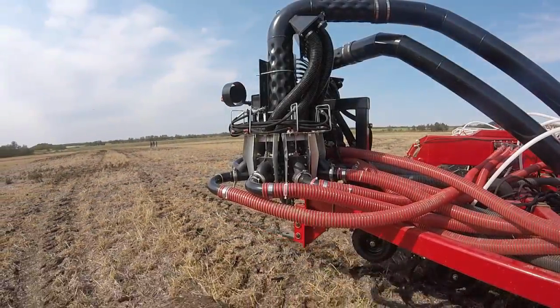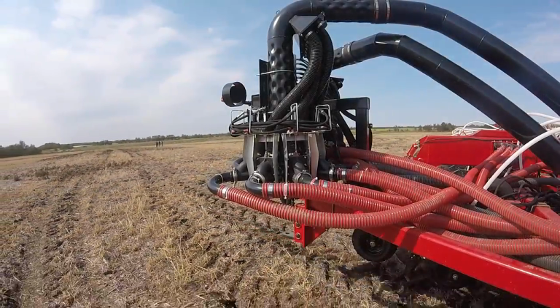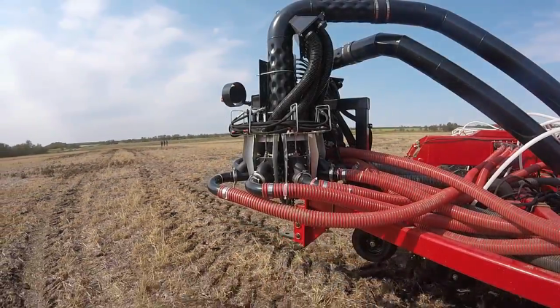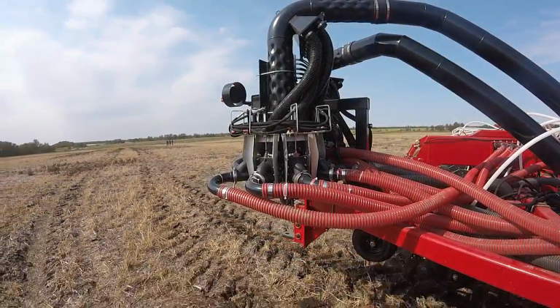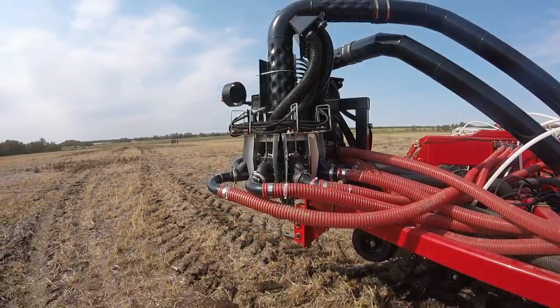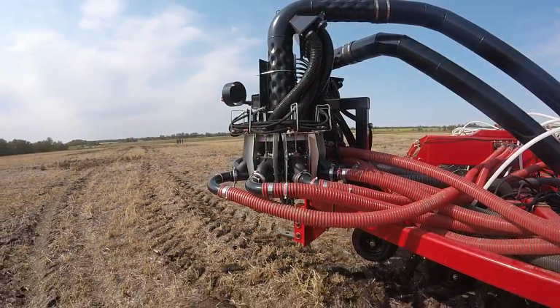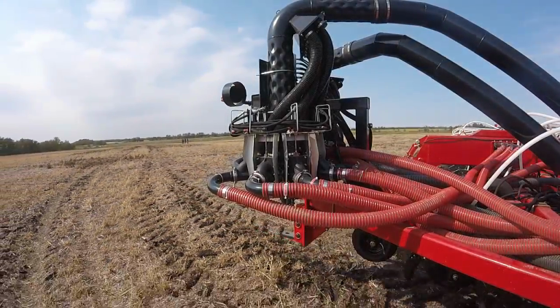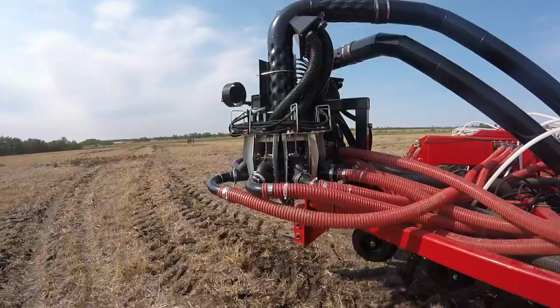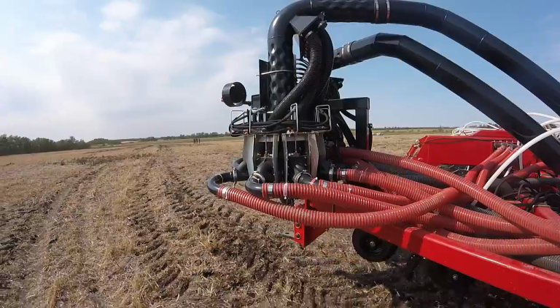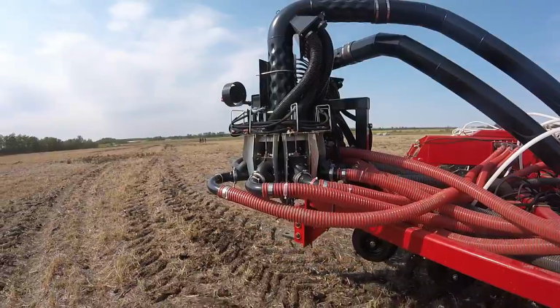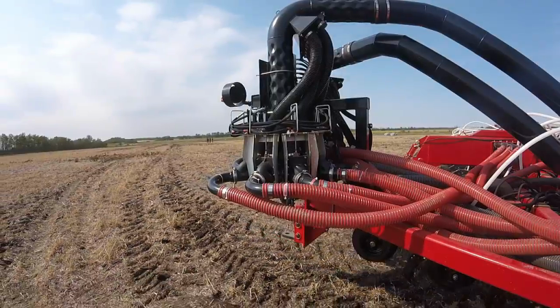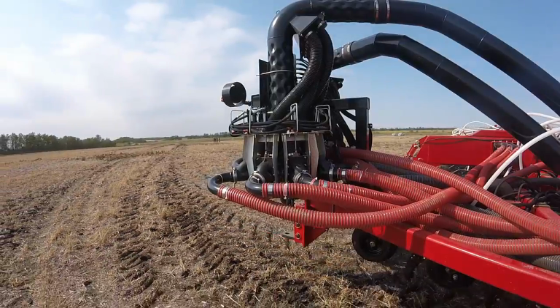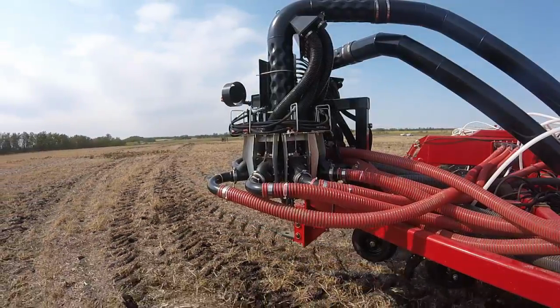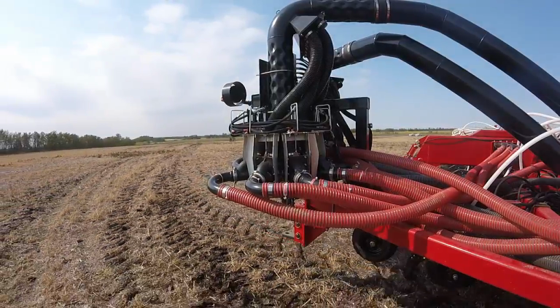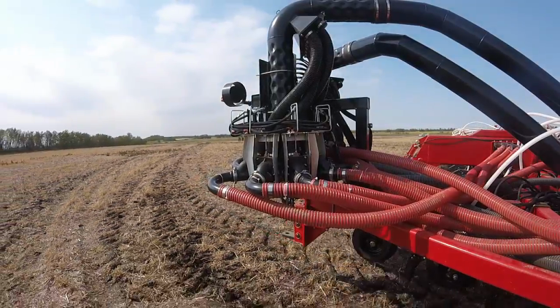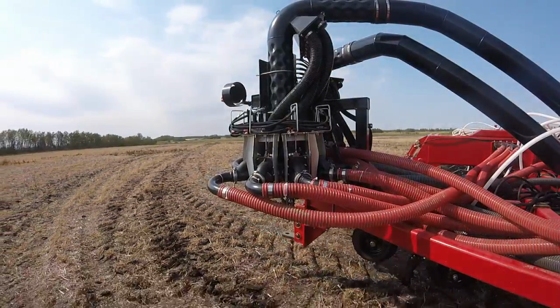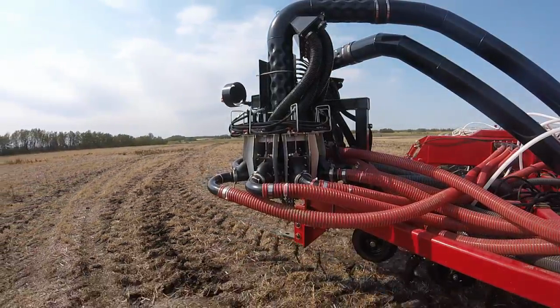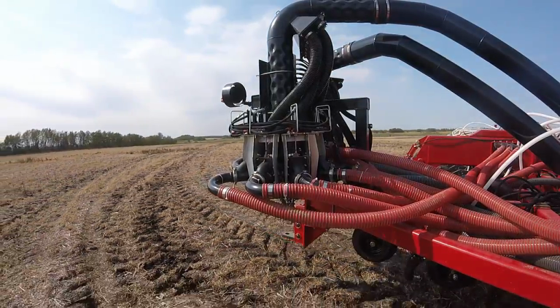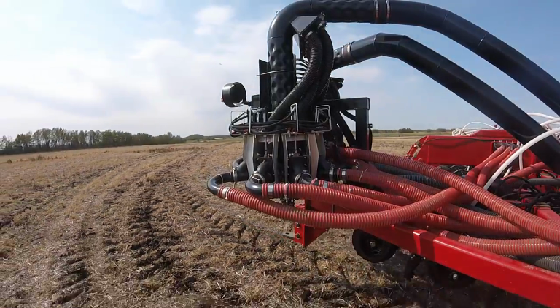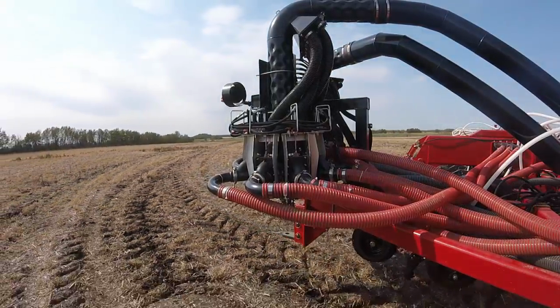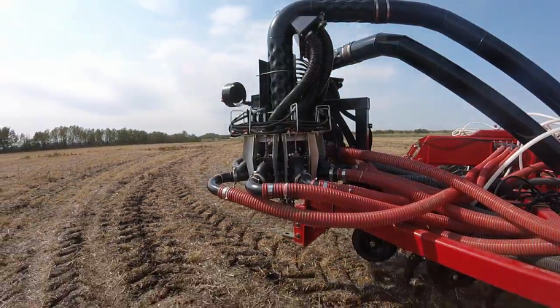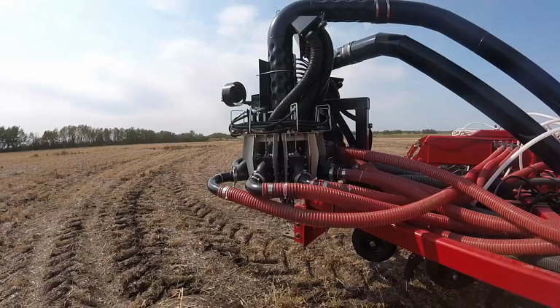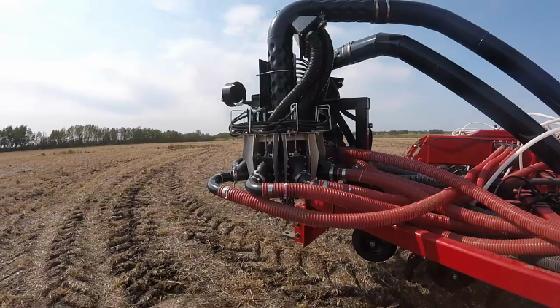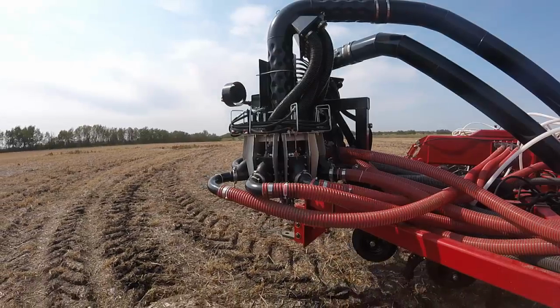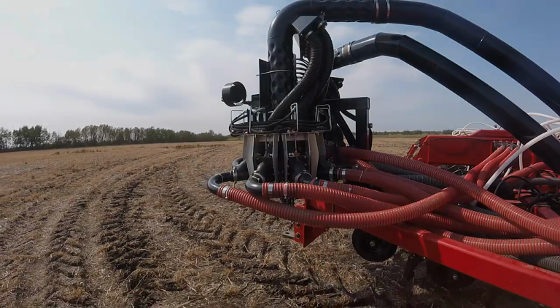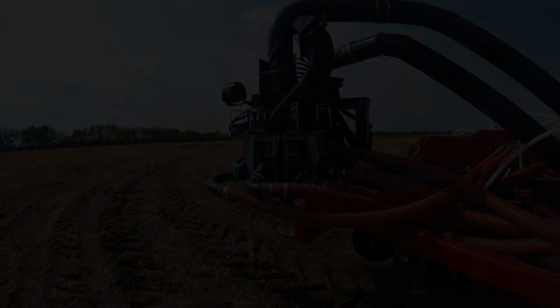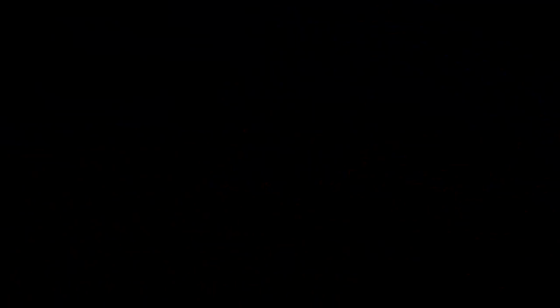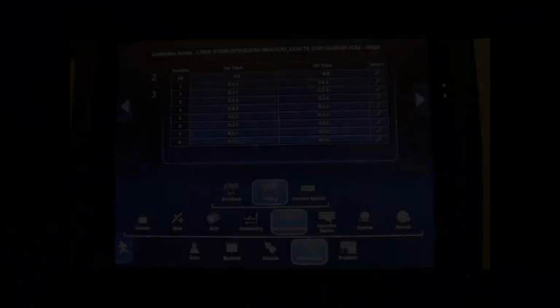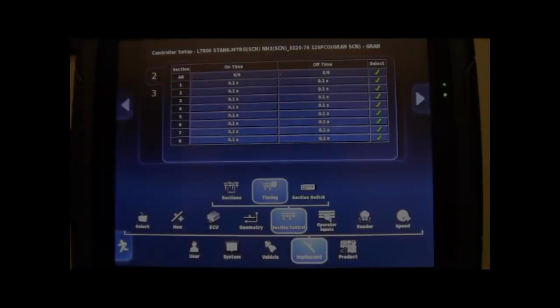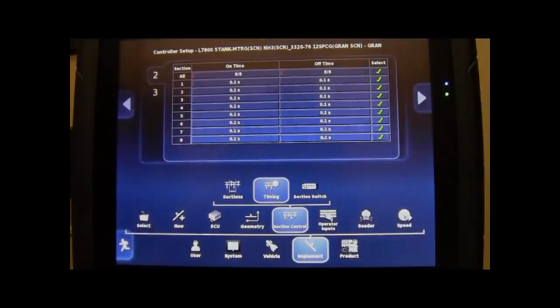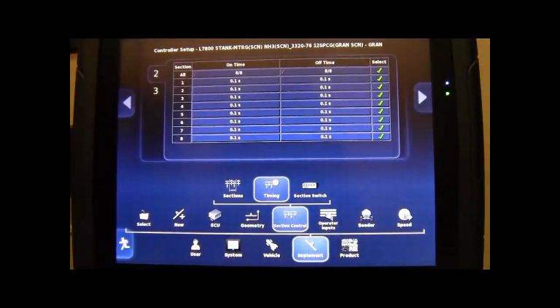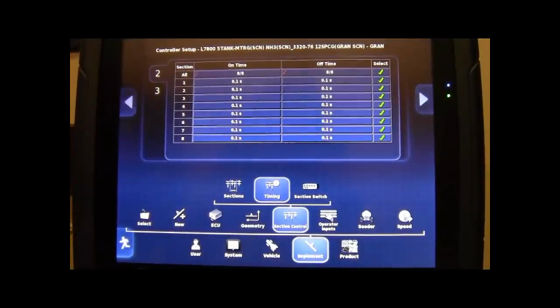If you have a single section boom, your on time will be to your longest run on the outside of your drill and your off time will be to your shortest run at the middle of your drill. Once you have timed each section,